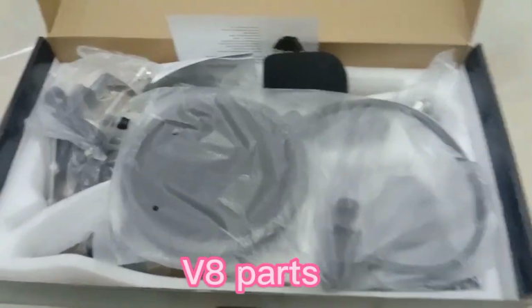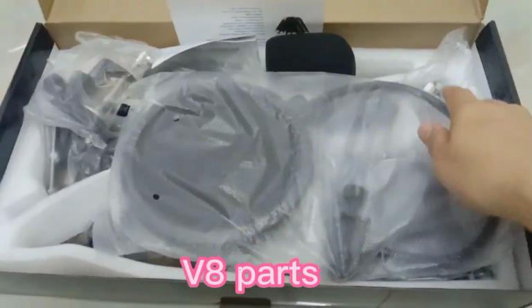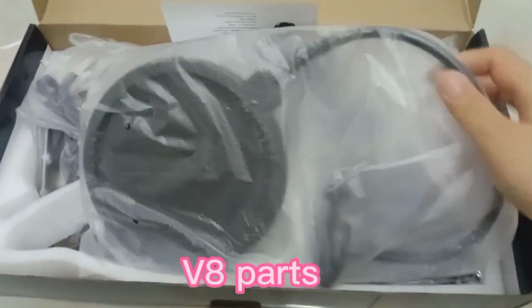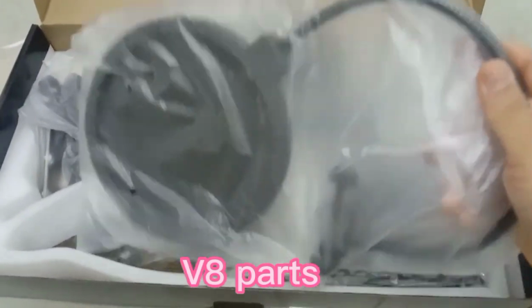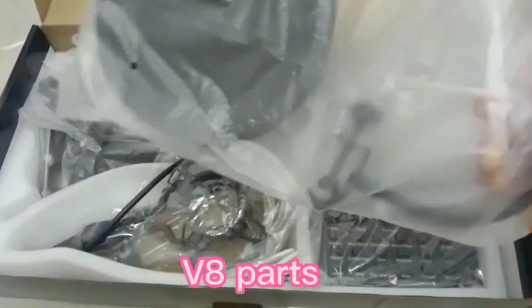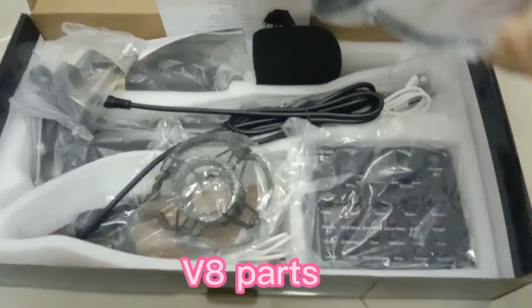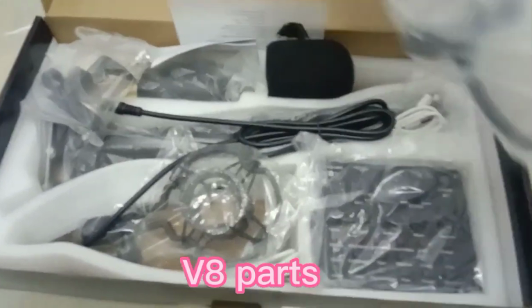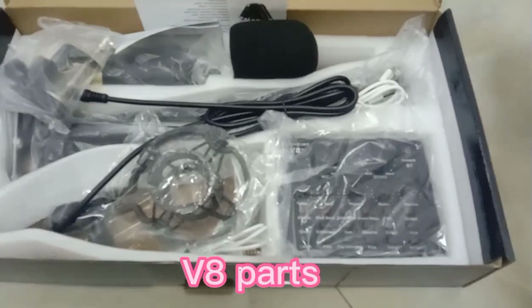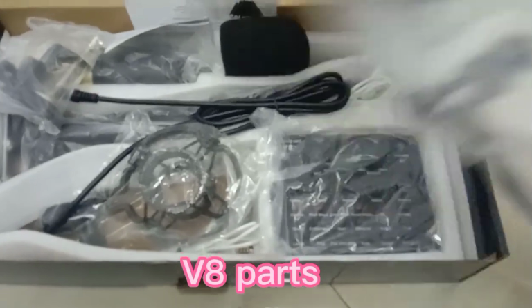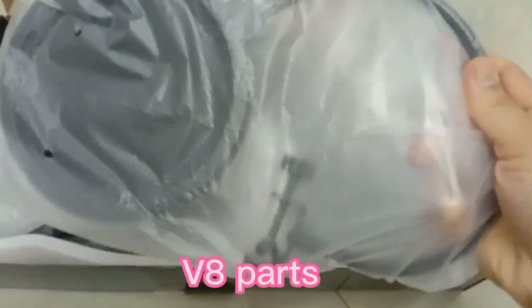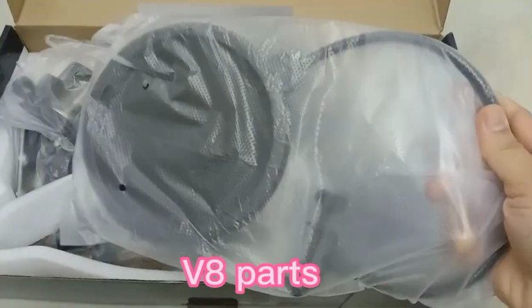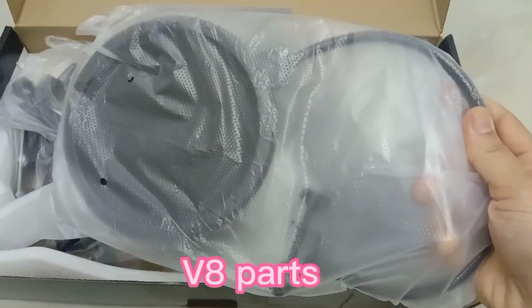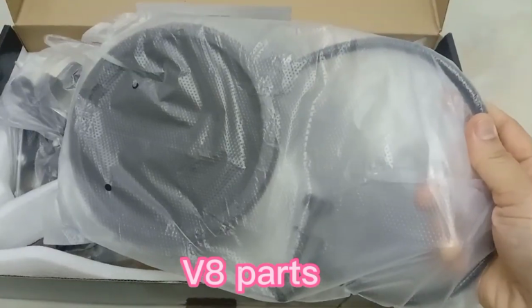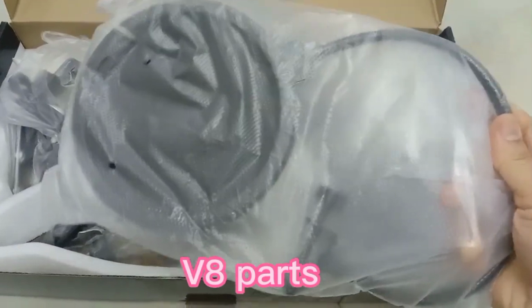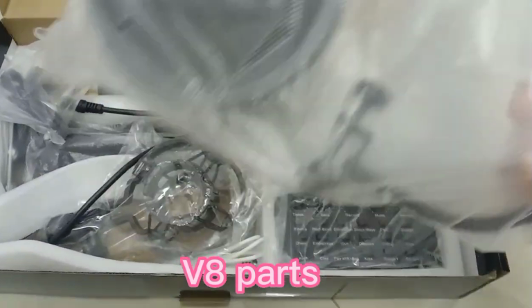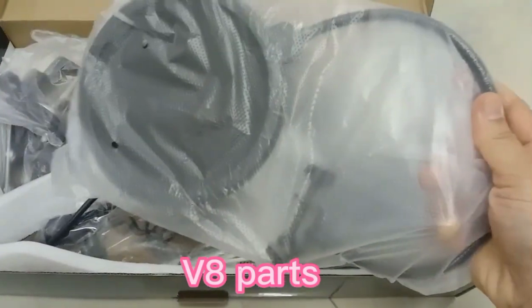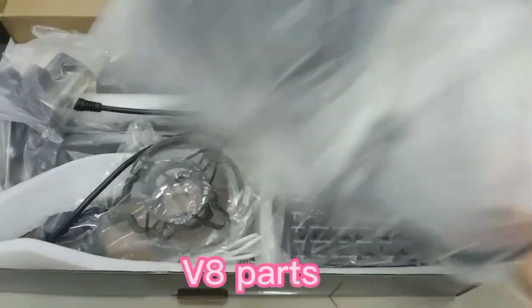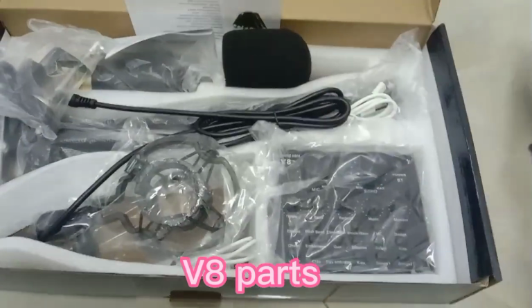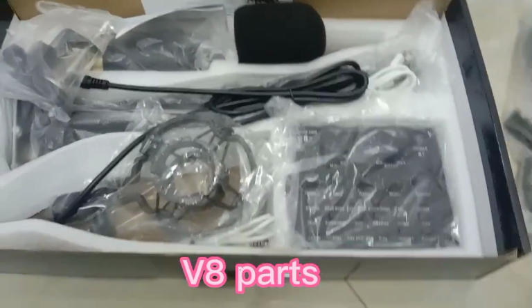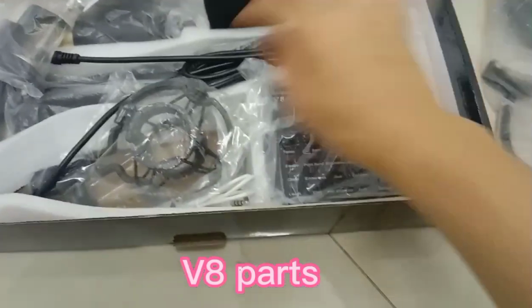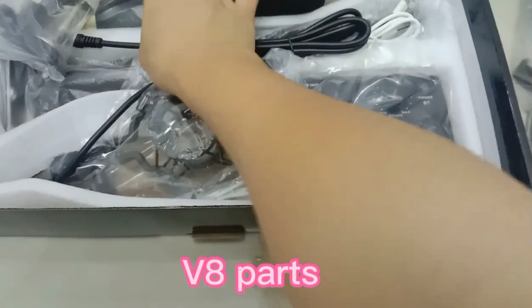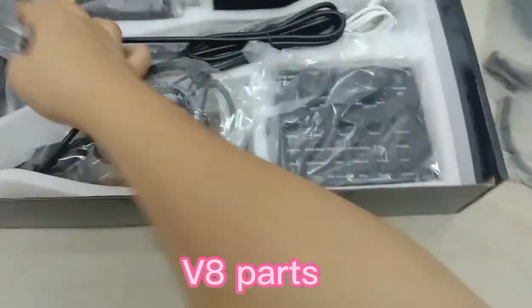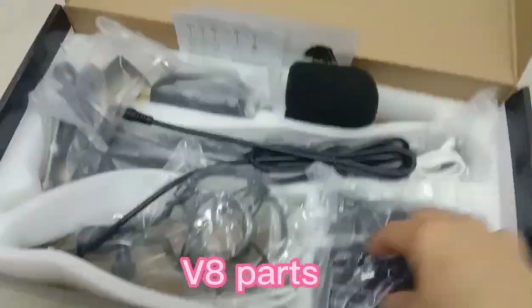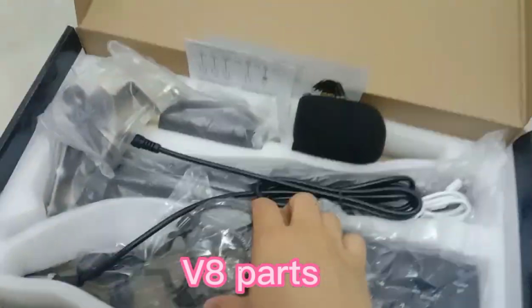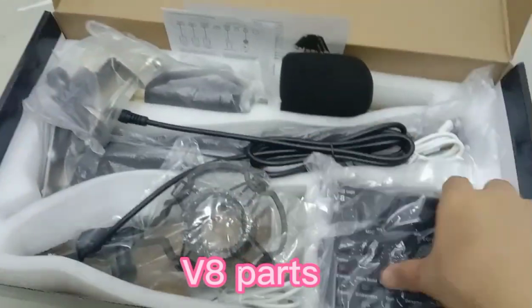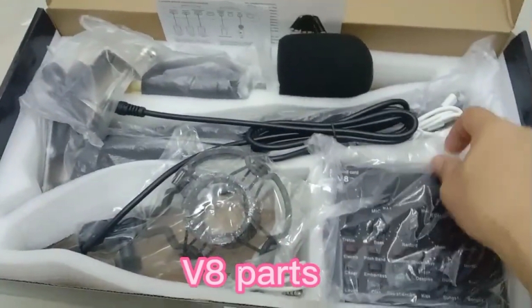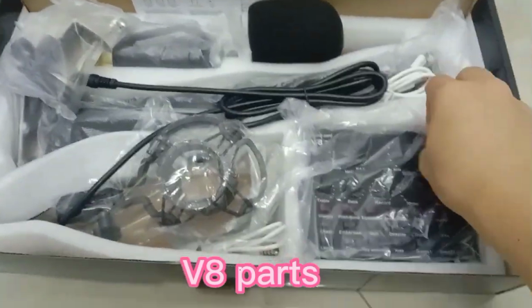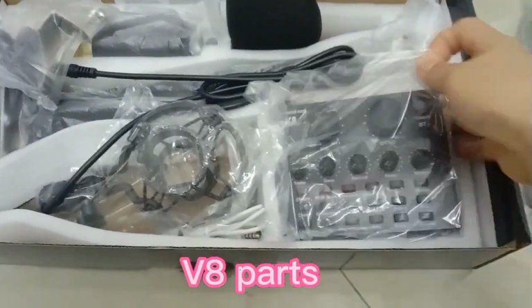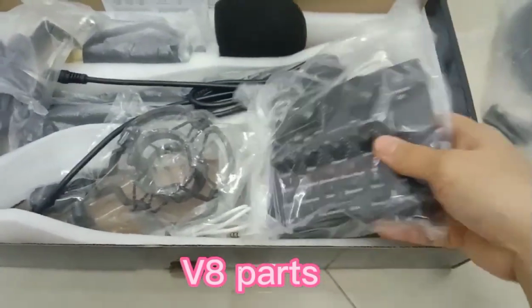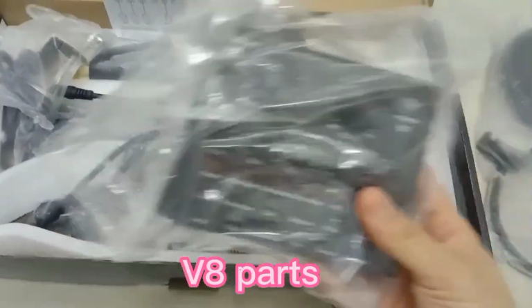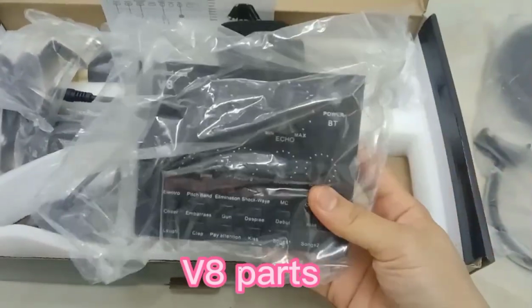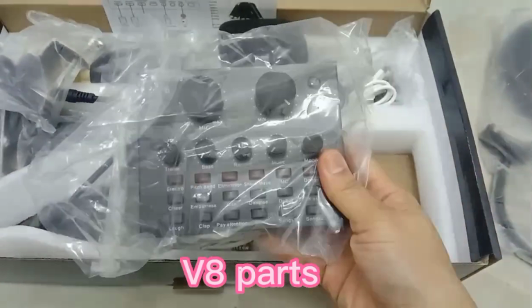So ayan, ito na yung mga parts niya. Isang katang bagong-bago. Ito yung pop filter niya — mamaya open ko yan. So ito yung pop filter. Then, ito yung ating V8 live sound card.